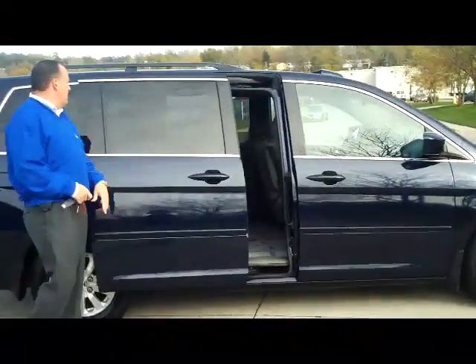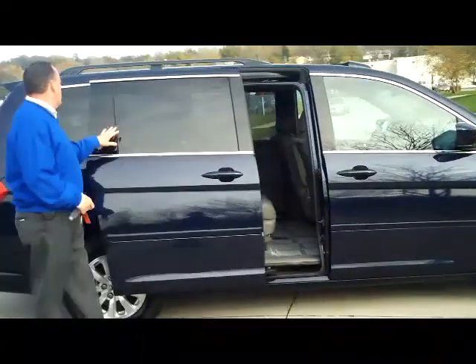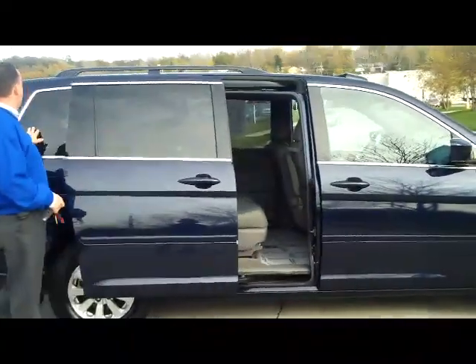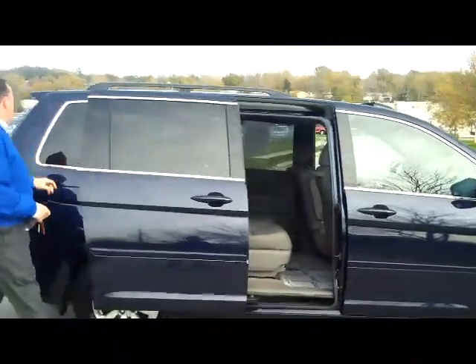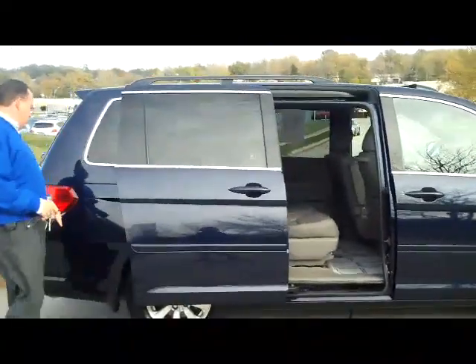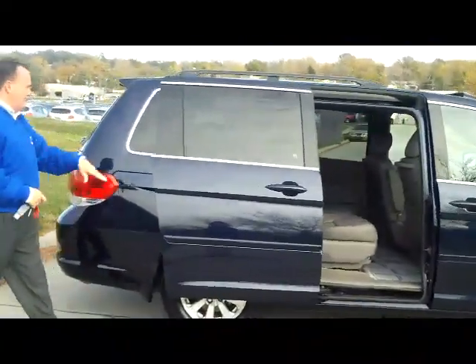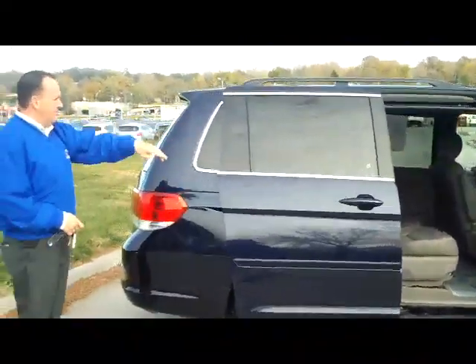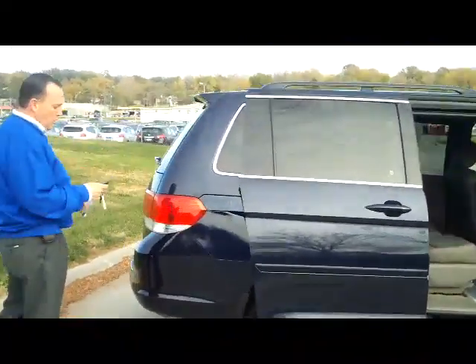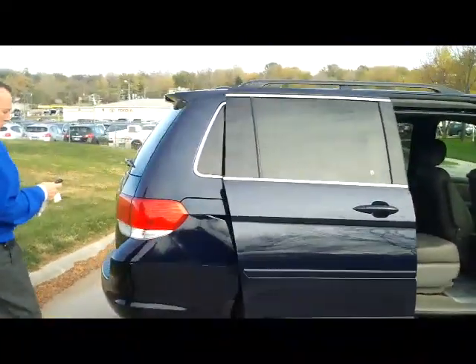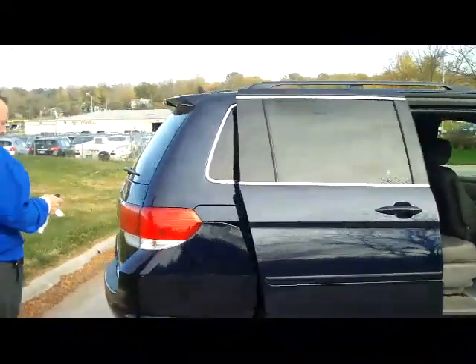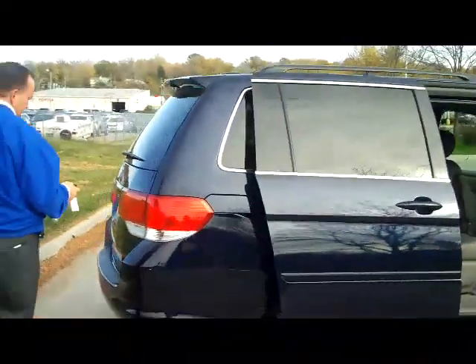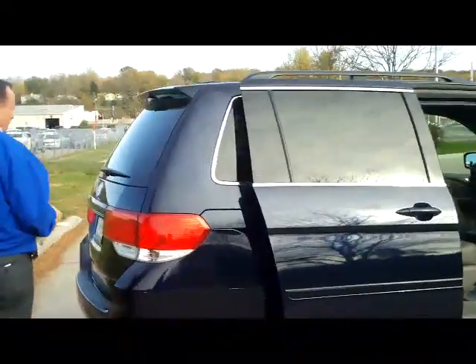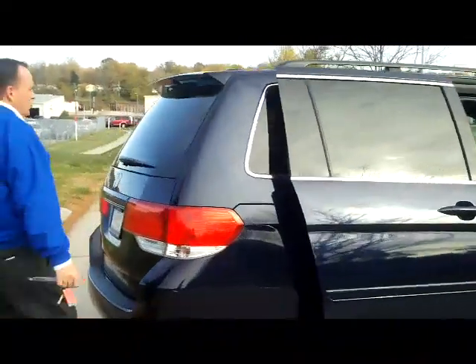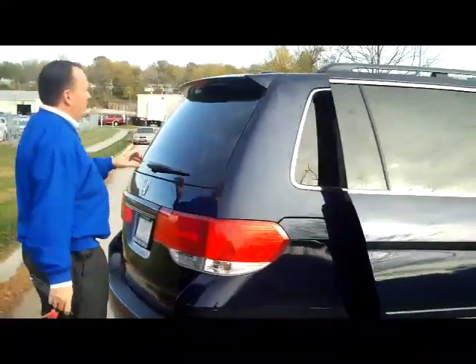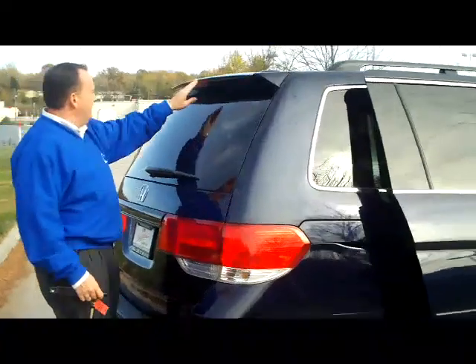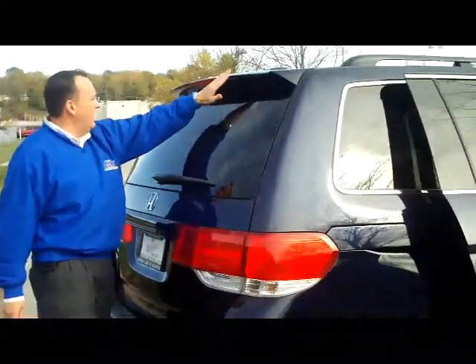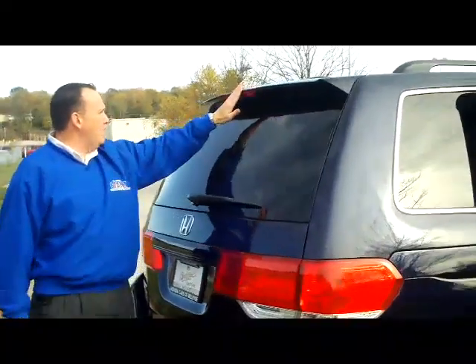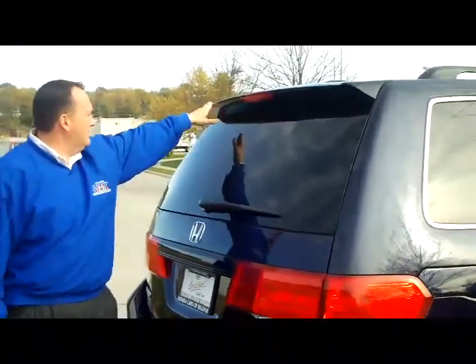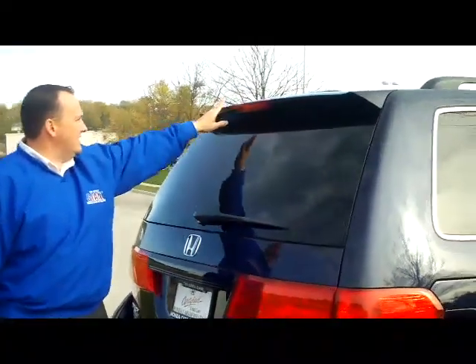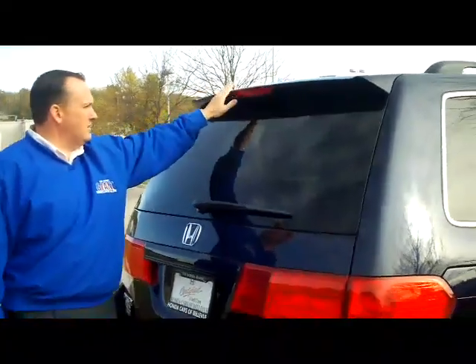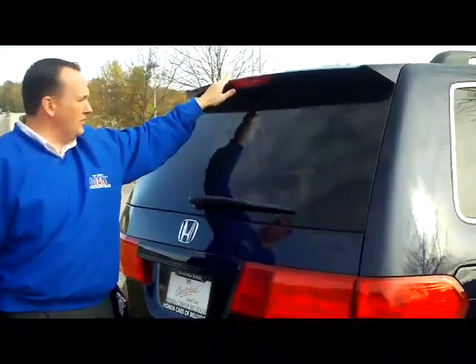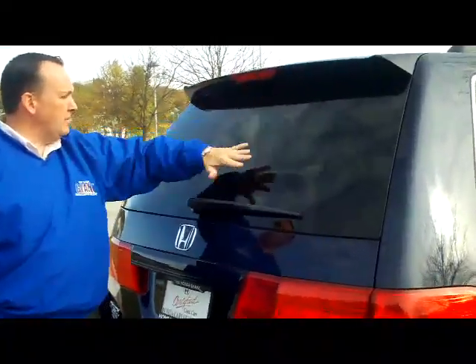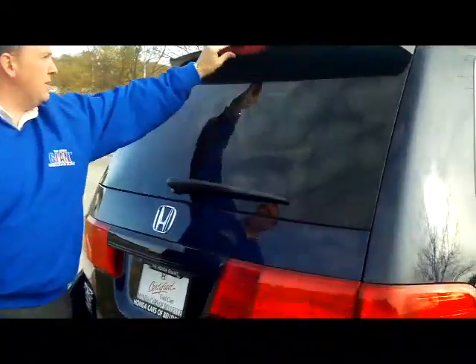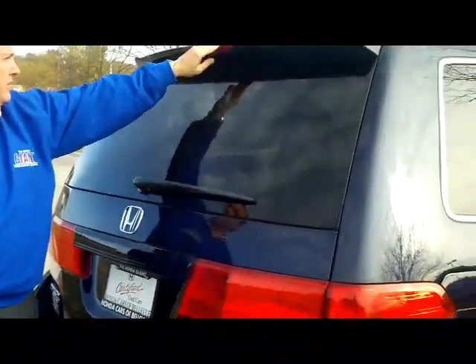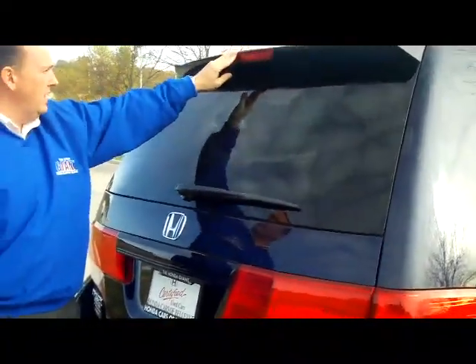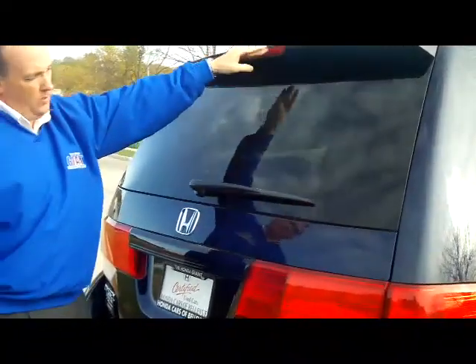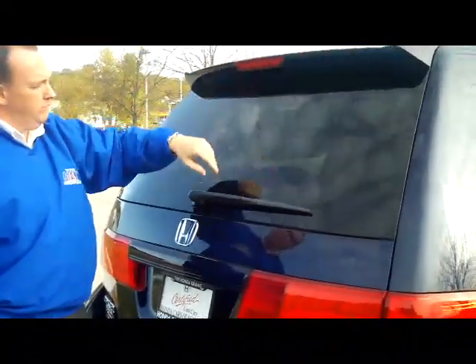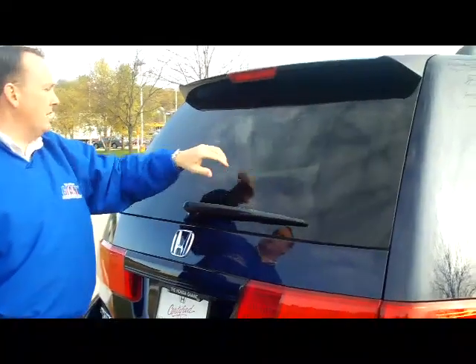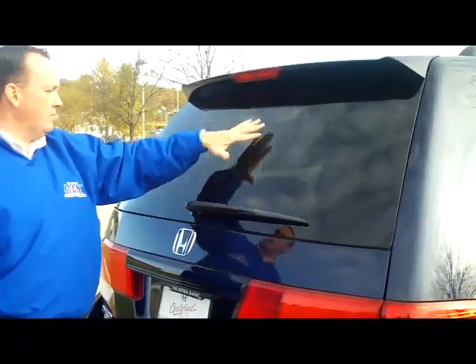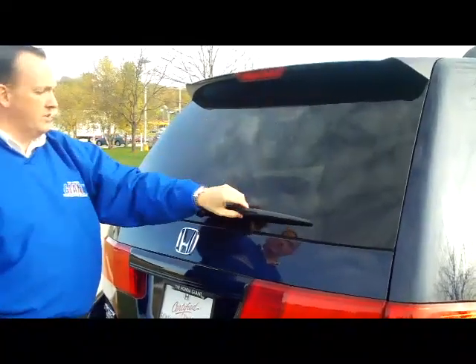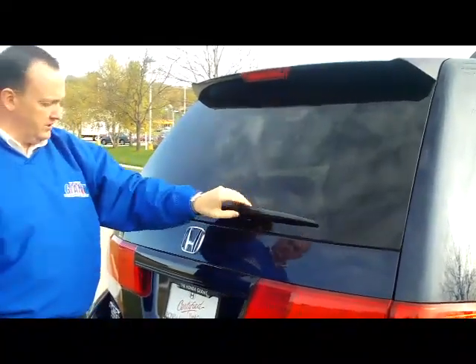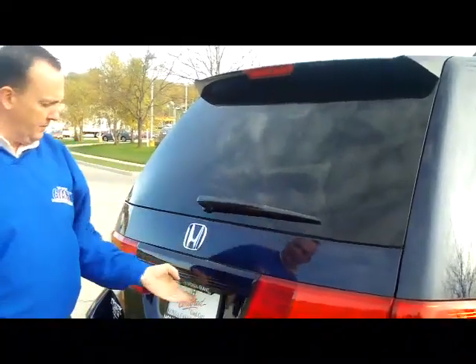You have solar rated tinted glass, and the second row windows will roll down. You have your high mount deck lid spoiler to help keep the back window clean, high mount brake light, and rear window defrost and wiper.